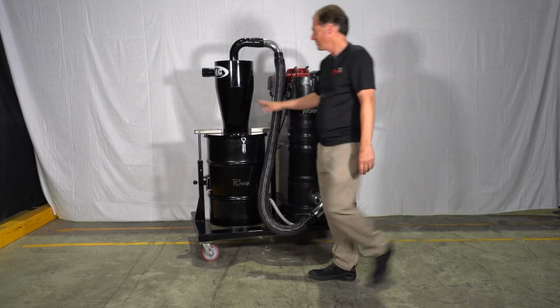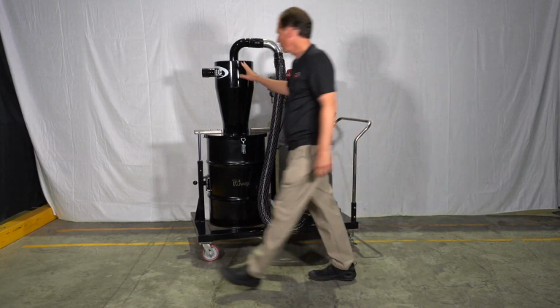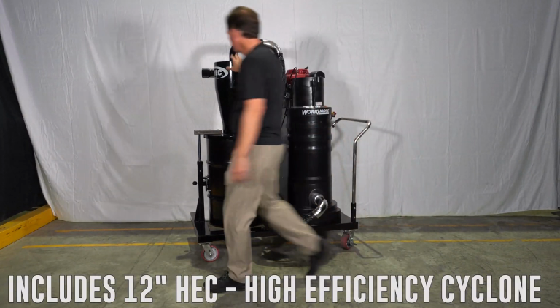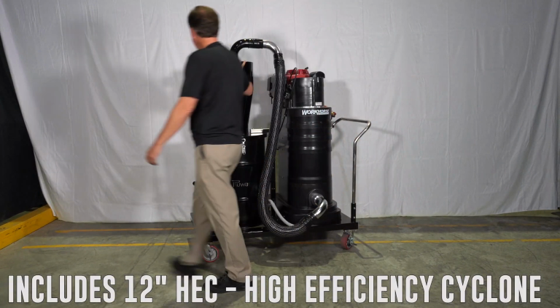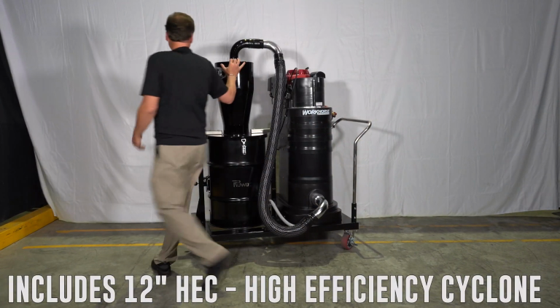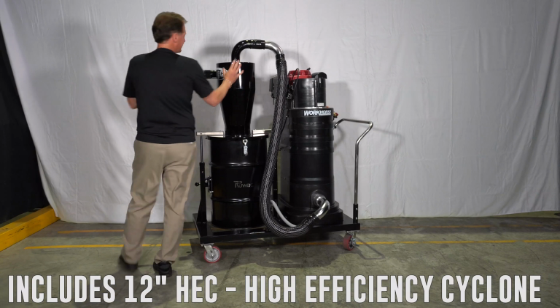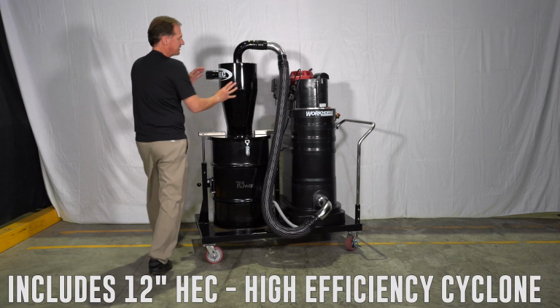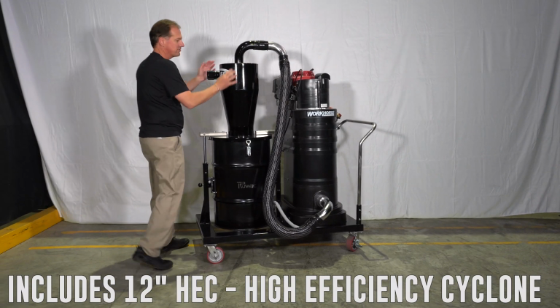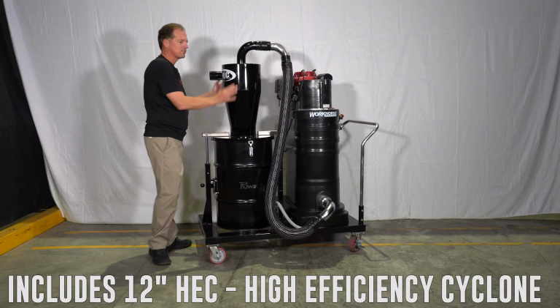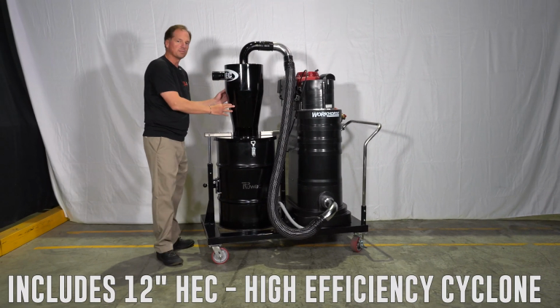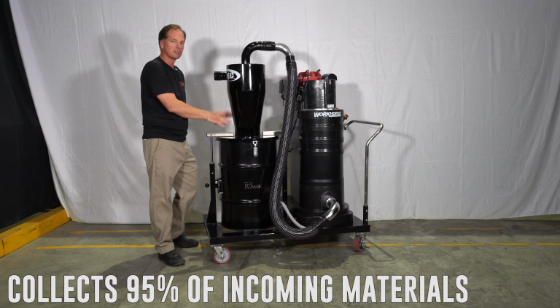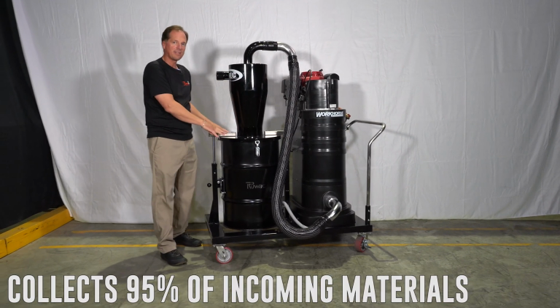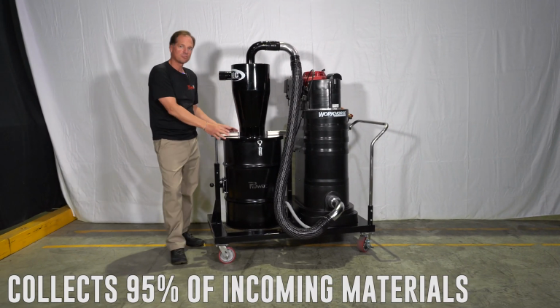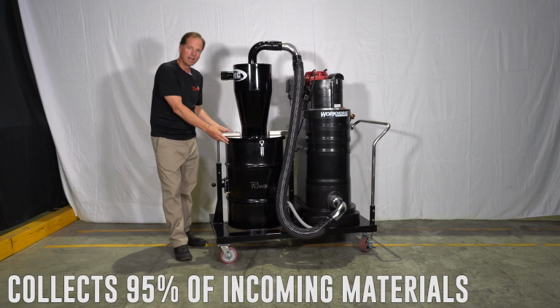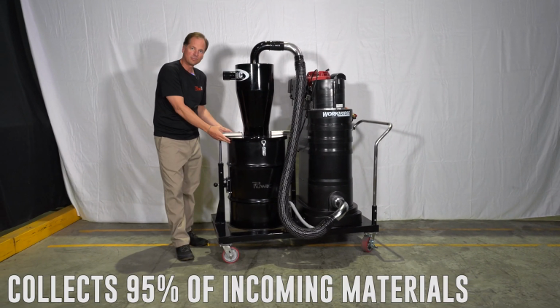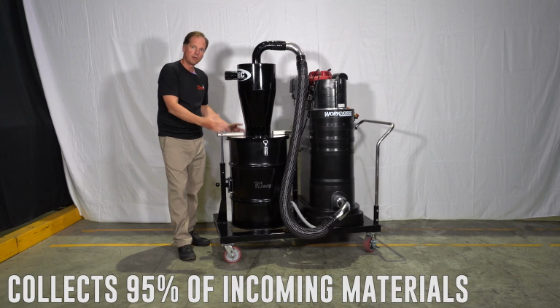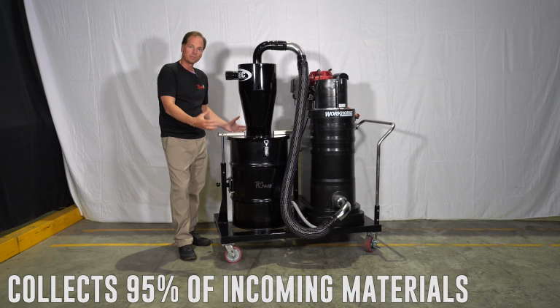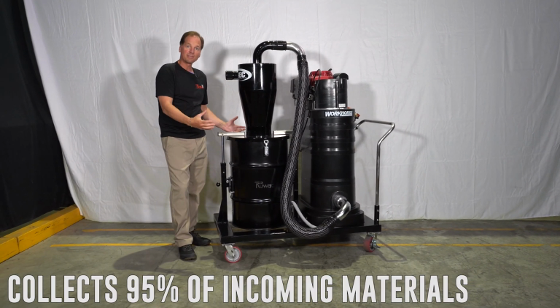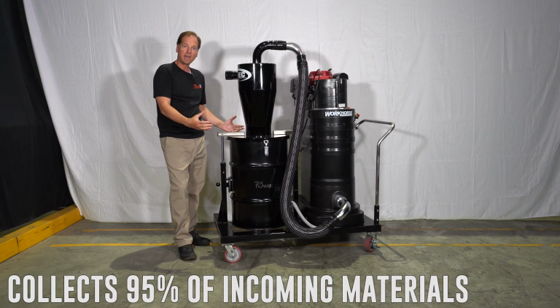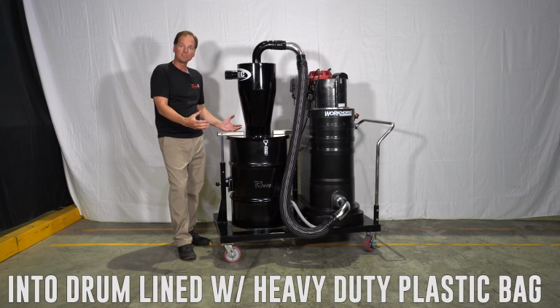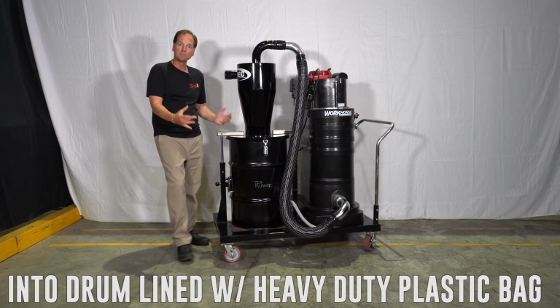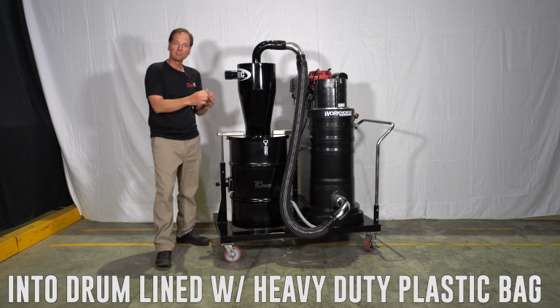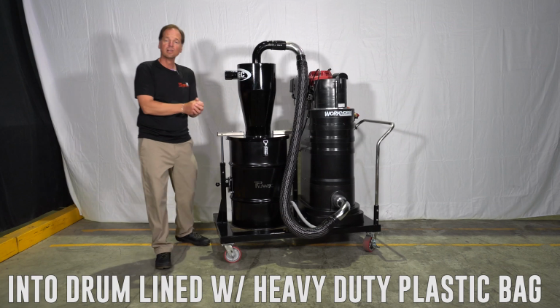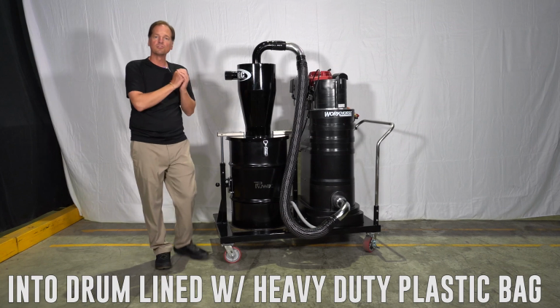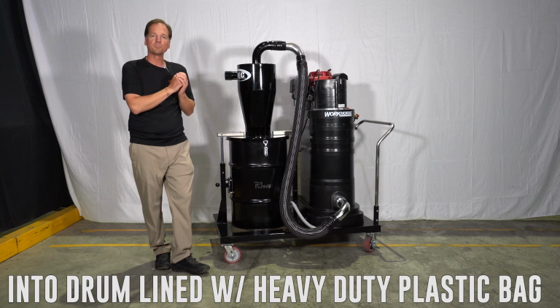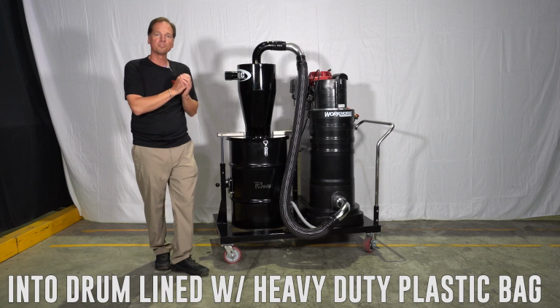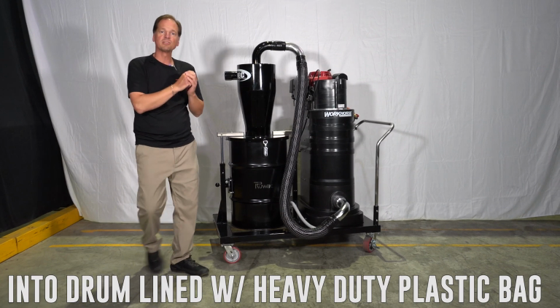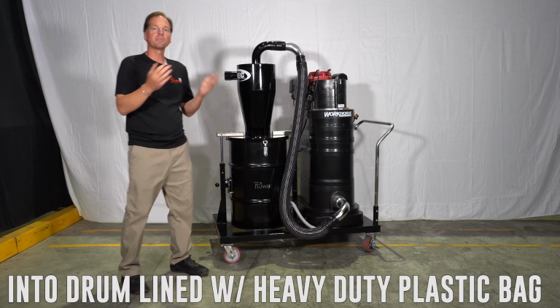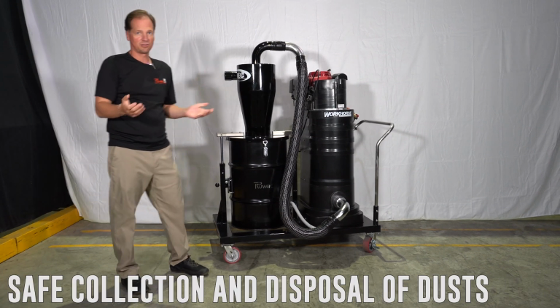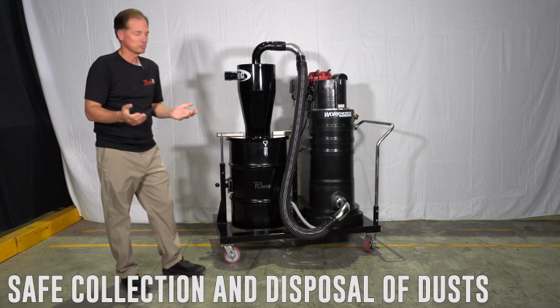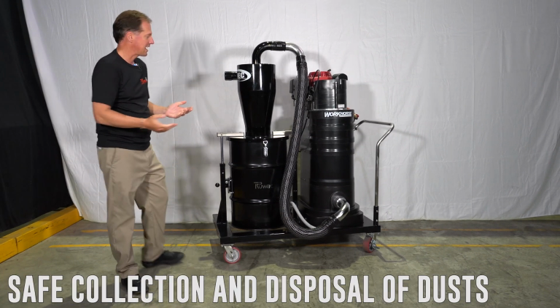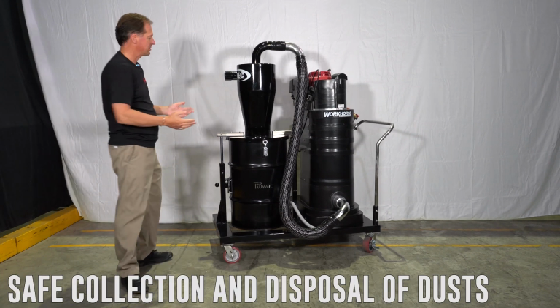This includes our 12-inch HEC Cyclone. This is going to spin the material out of the airstream down into the drum, where there will be a plastic bag to receive the material so you can dispose of it without exposure to the operator.